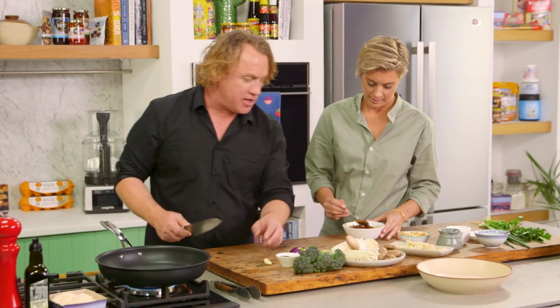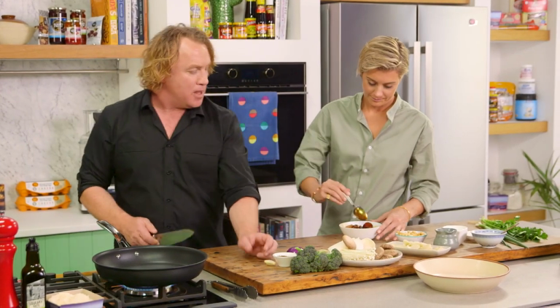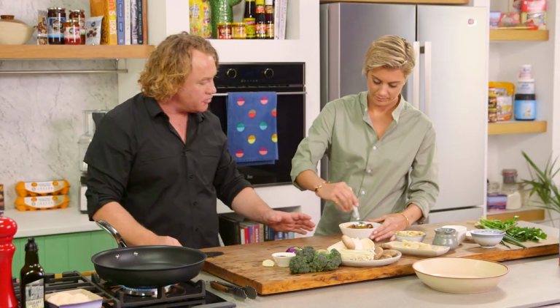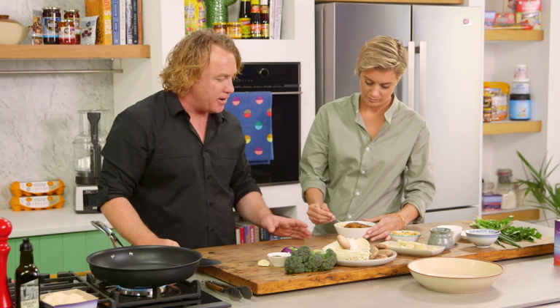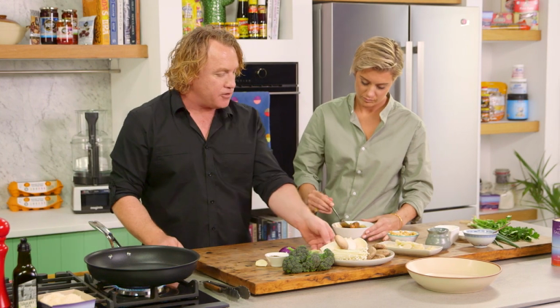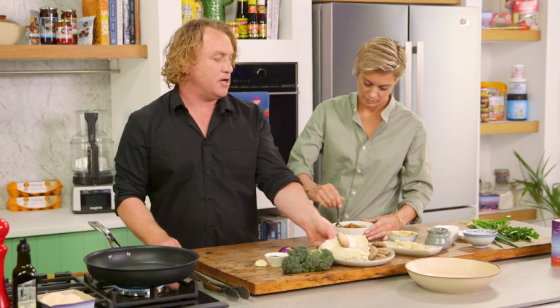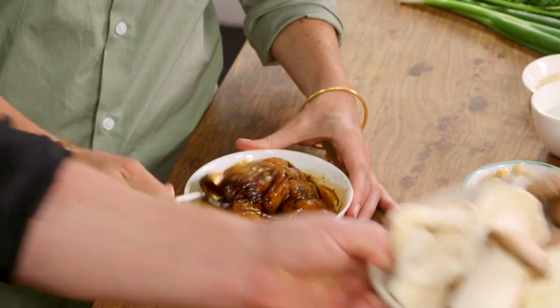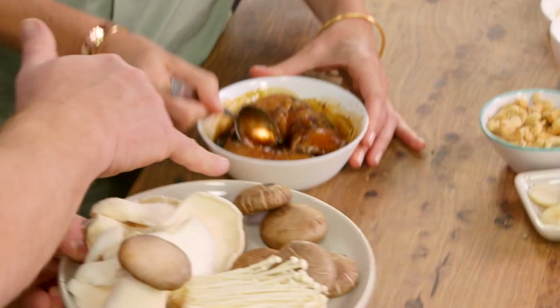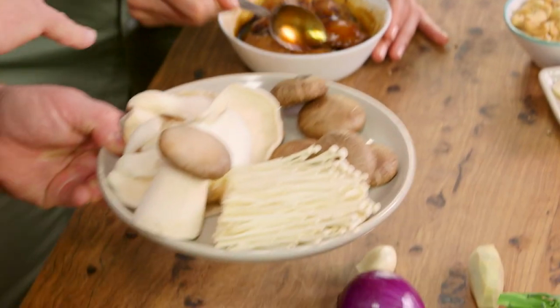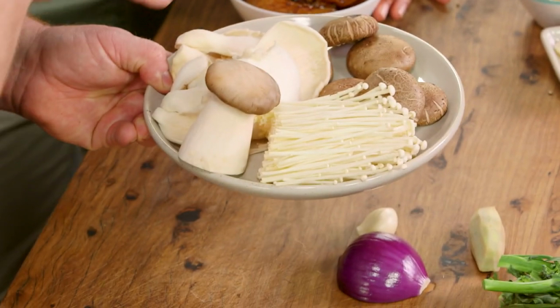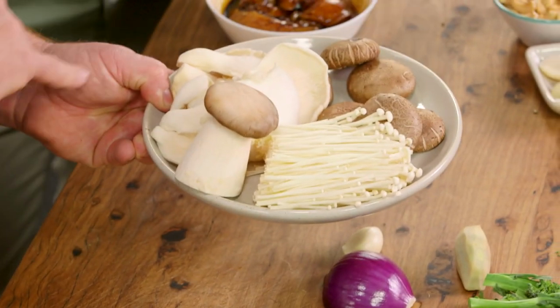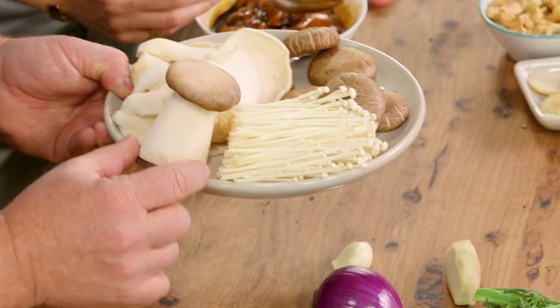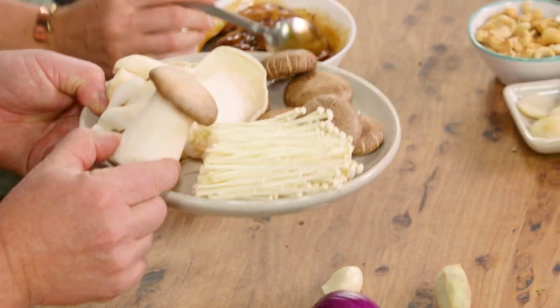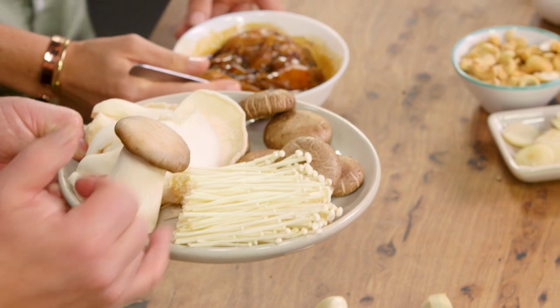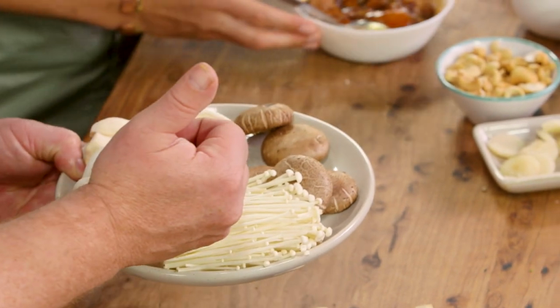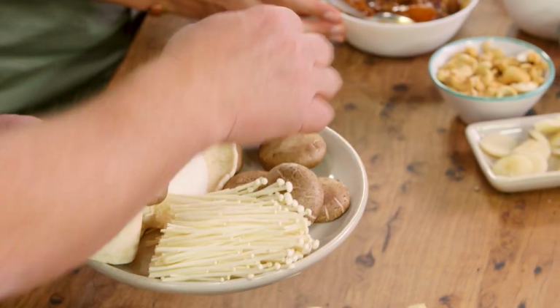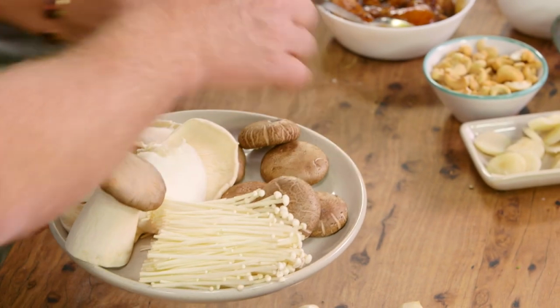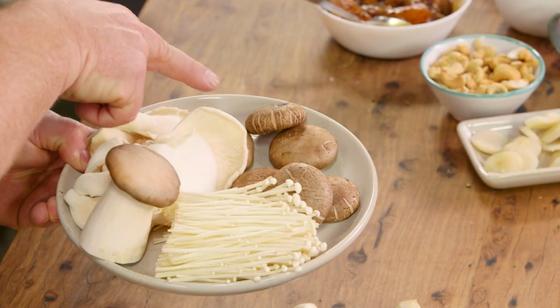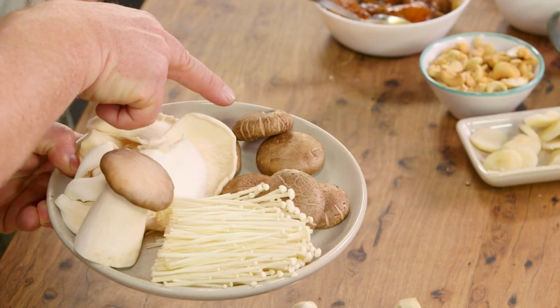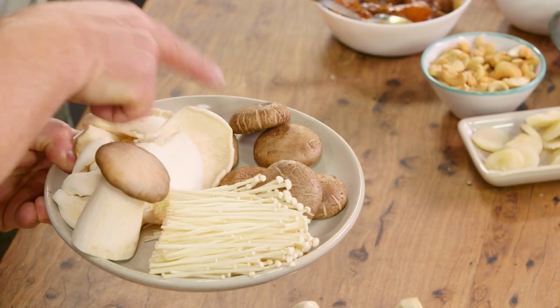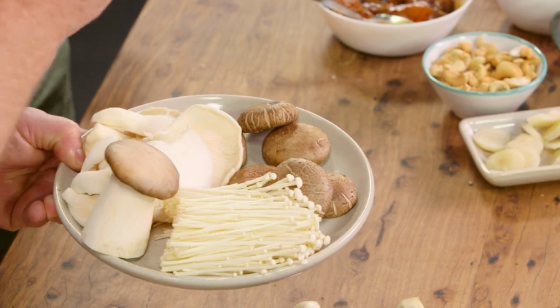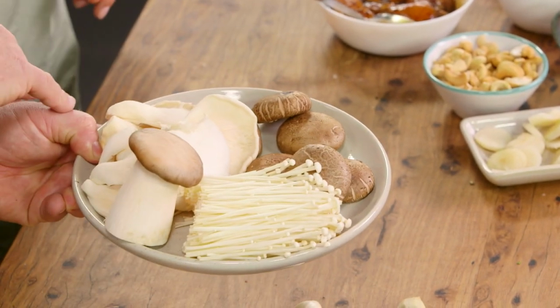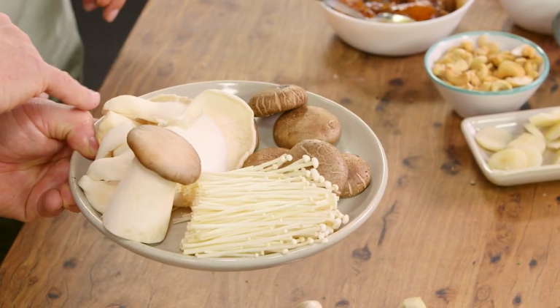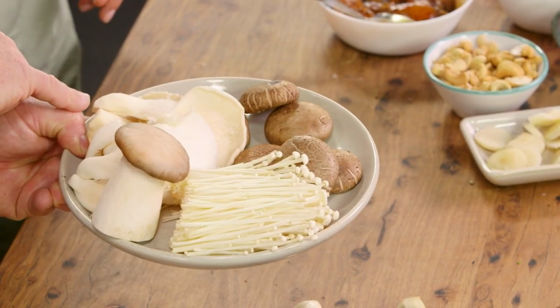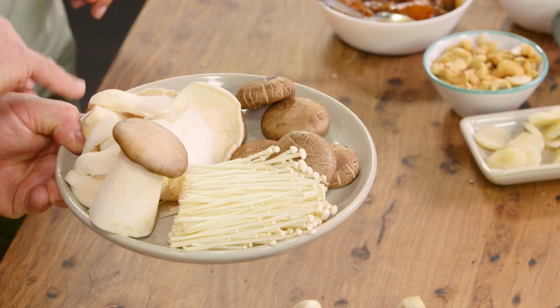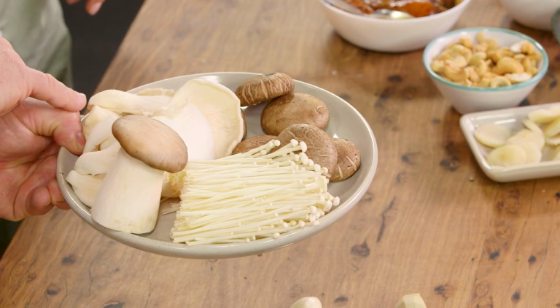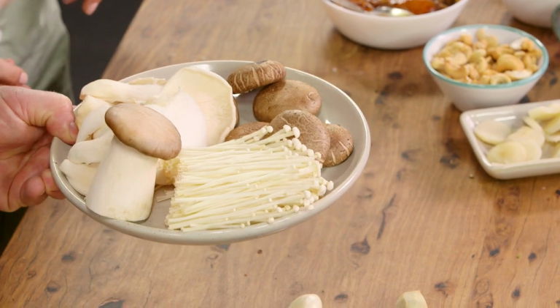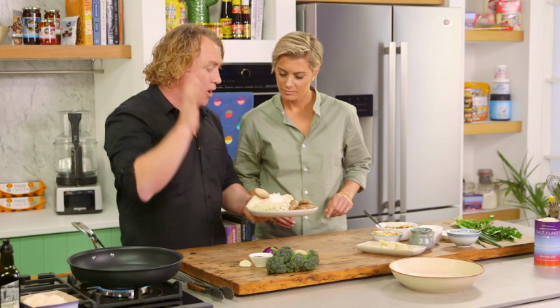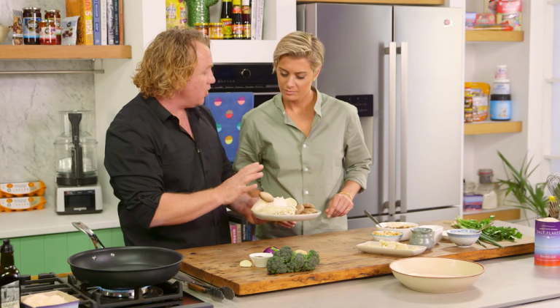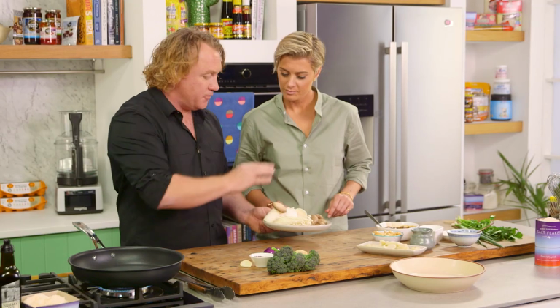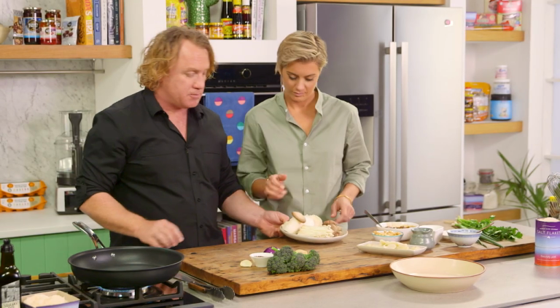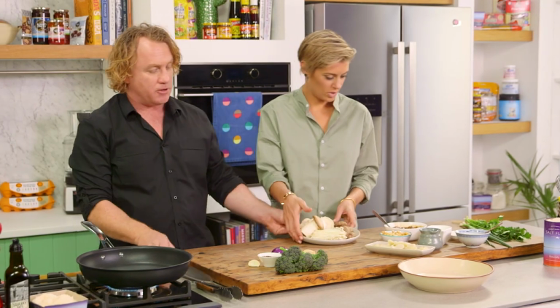Stir that around. Once you've stirred that around, I've got some mushrooms here. I've got some shiitake mushrooms, oyster mushrooms, king brown mushrooms and enoki mushrooms. I want you to slice up the shiitake mushrooms nice and thin and some of these oyster mushrooms as well. We won't need all of them, but if you can slice them up, that'd be great.